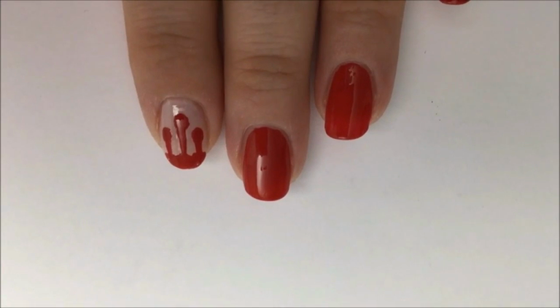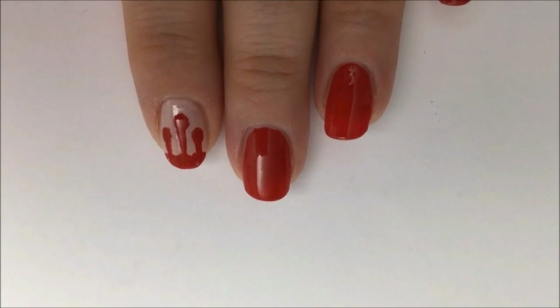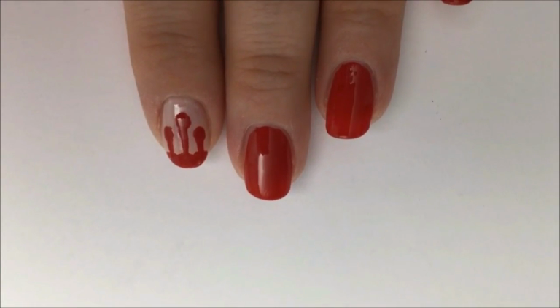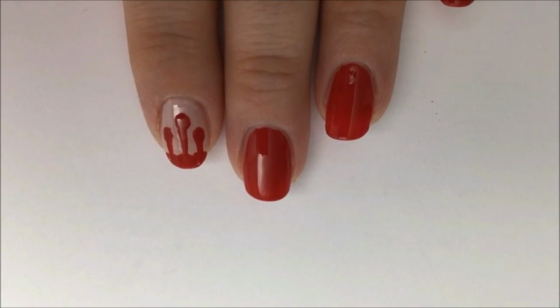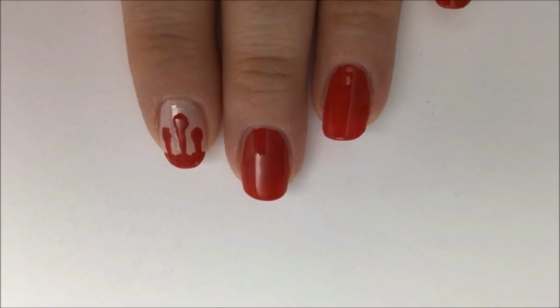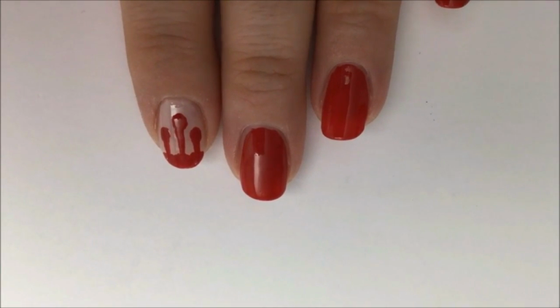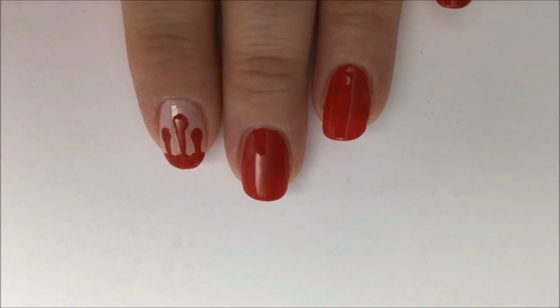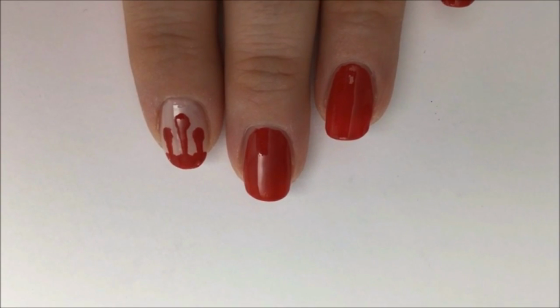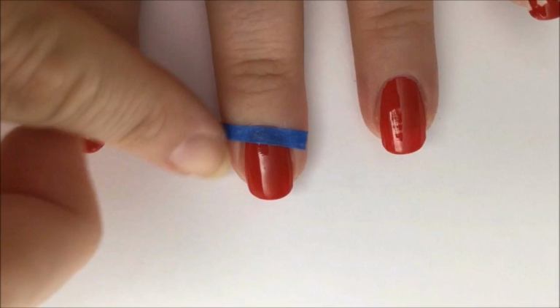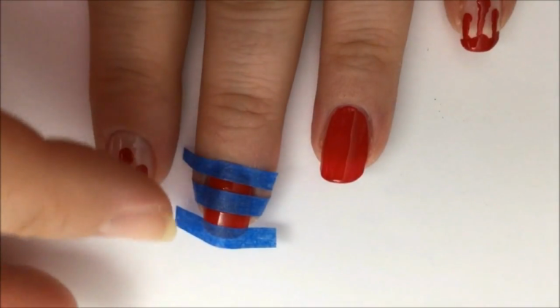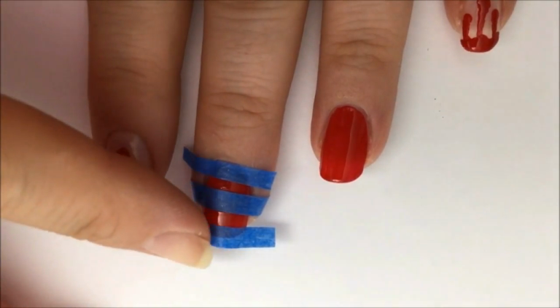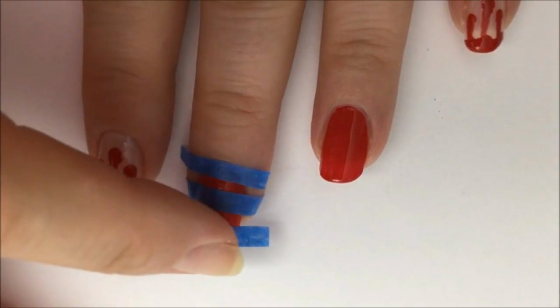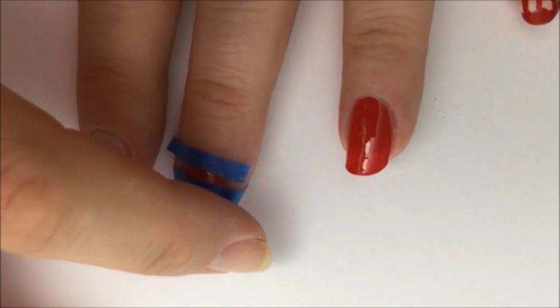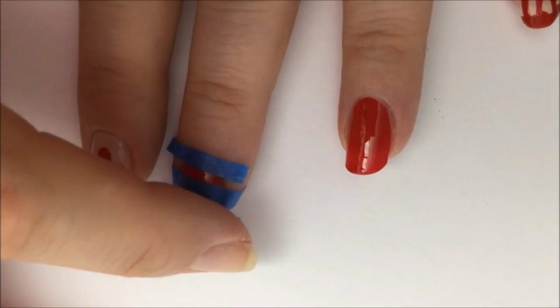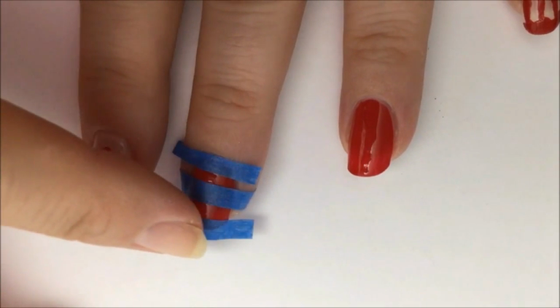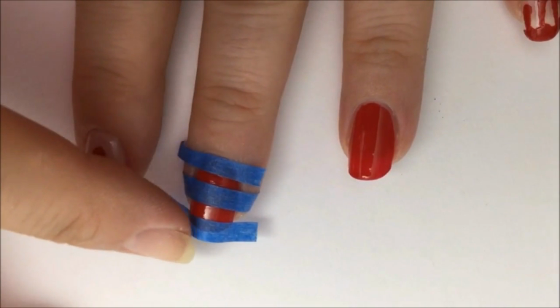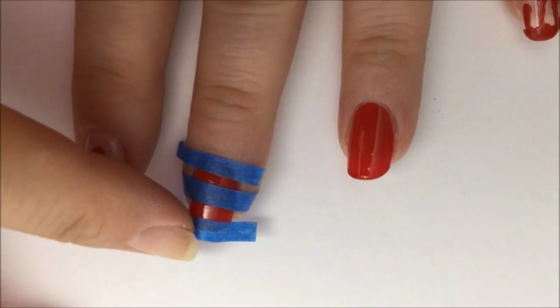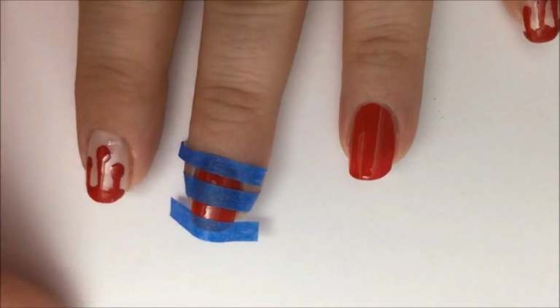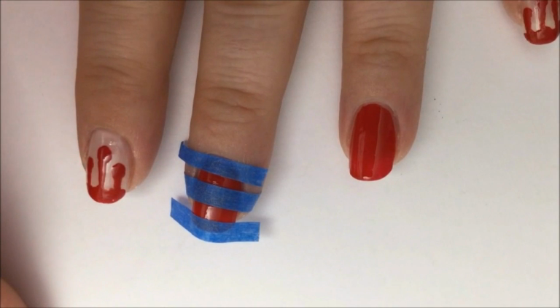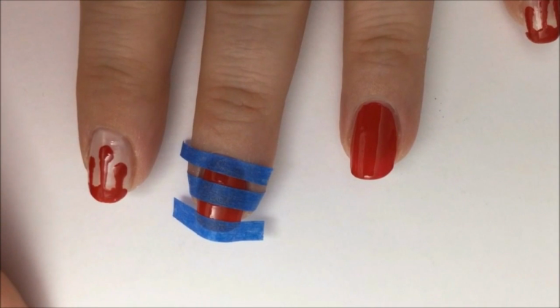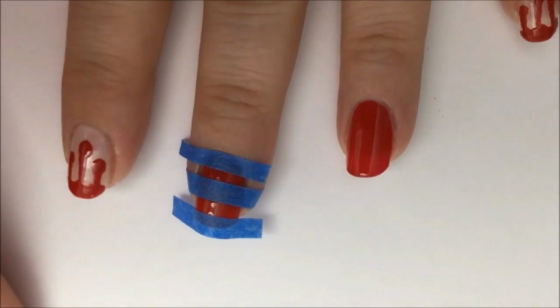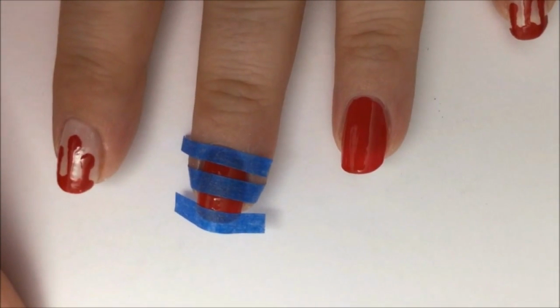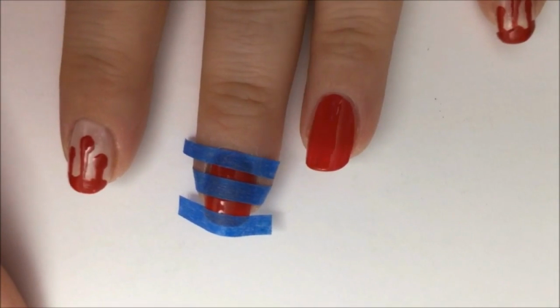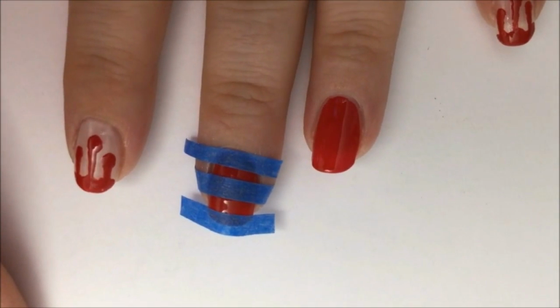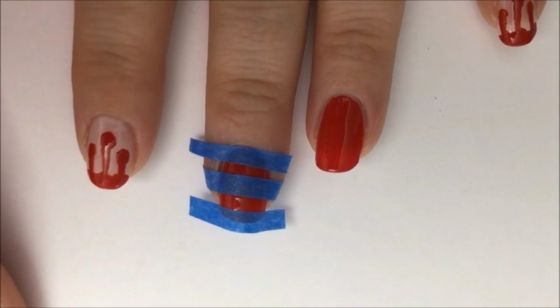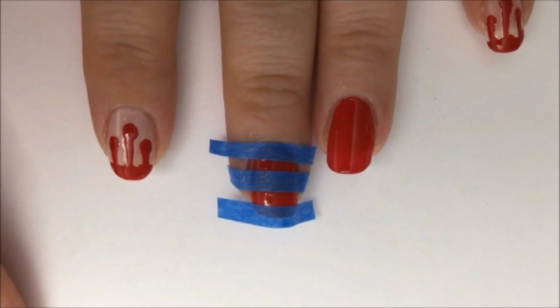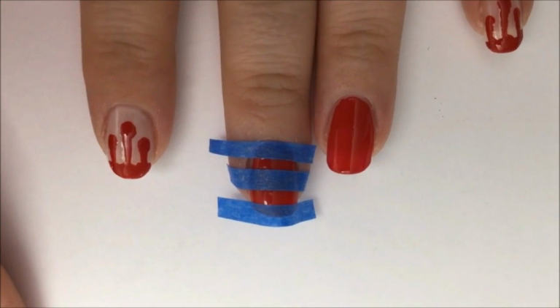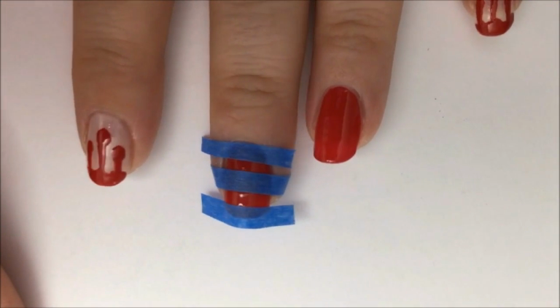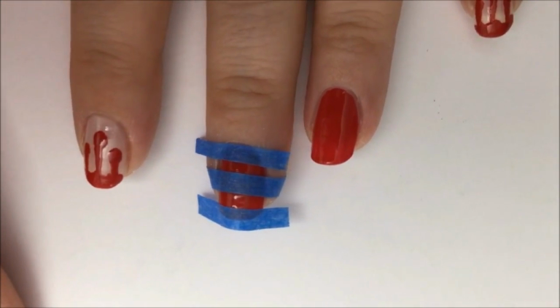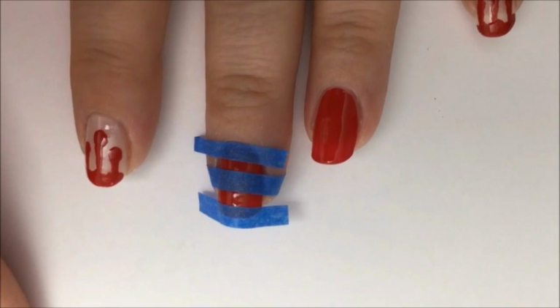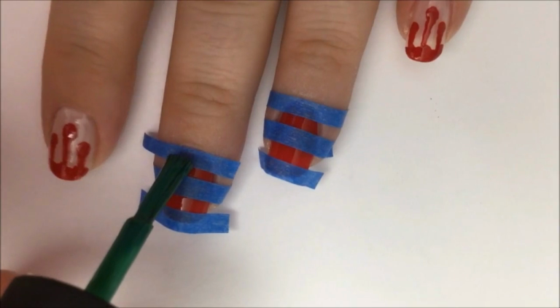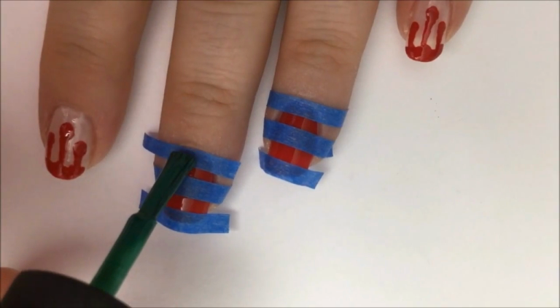Allow this to dry completely, then cut some thin strips of tape. Place the tape over your nail — one at the top near the cuticle, the other across the middle, and the third across the tip. Leave some spaces in between for the red polish to show through like stripes.